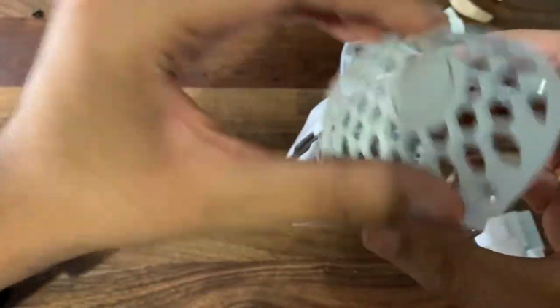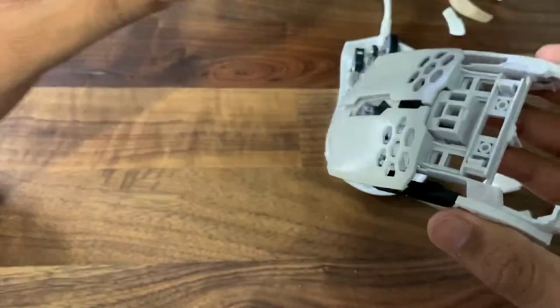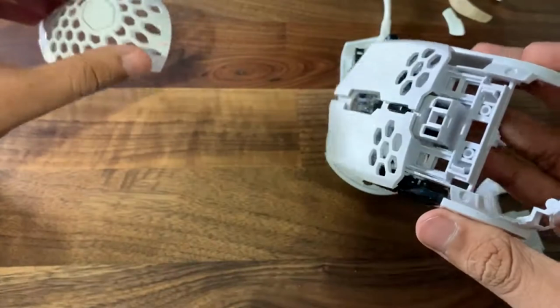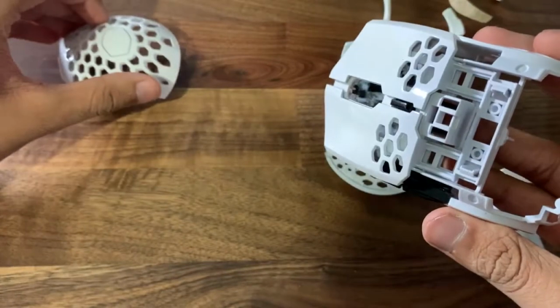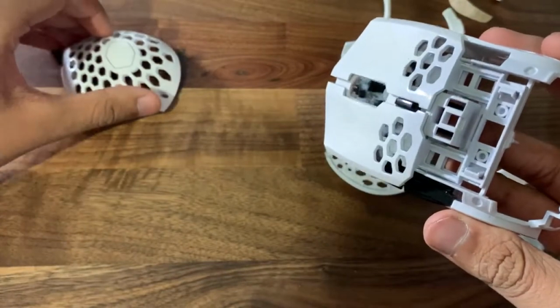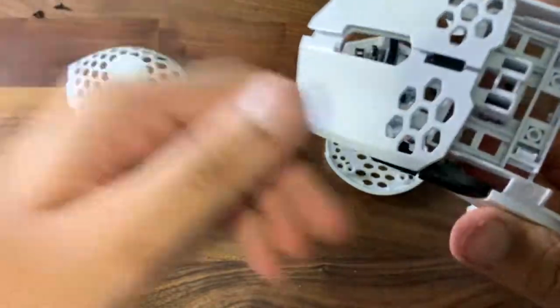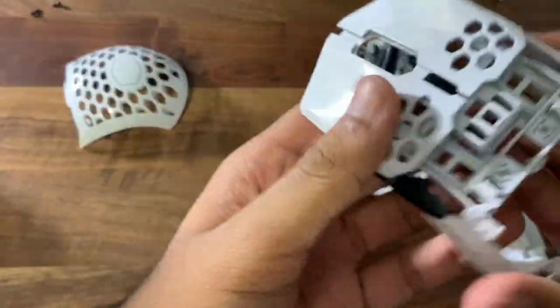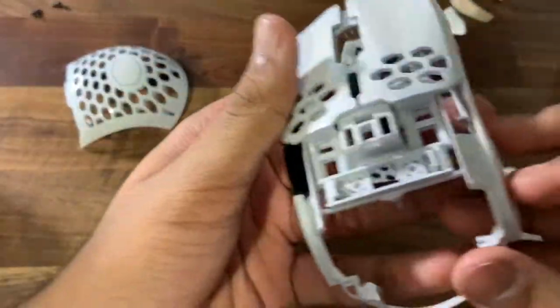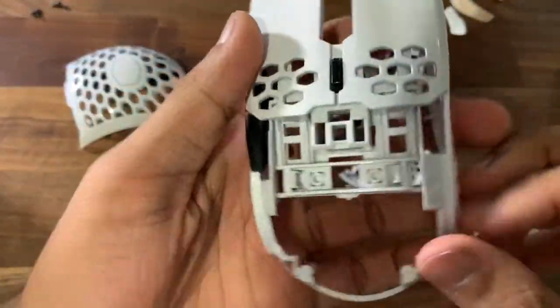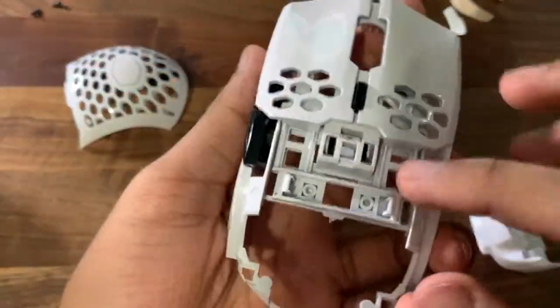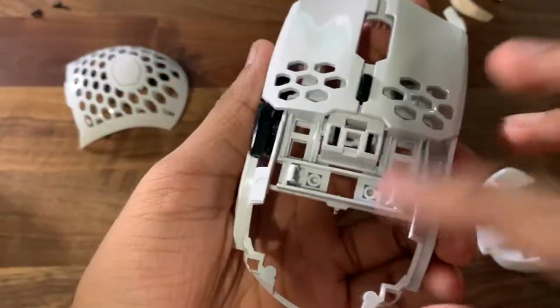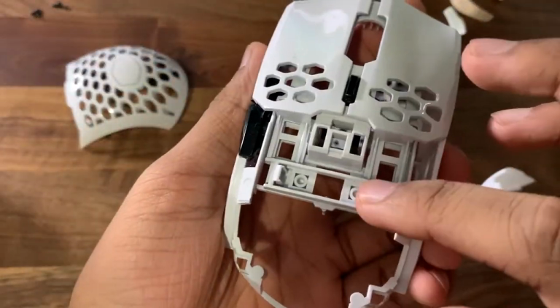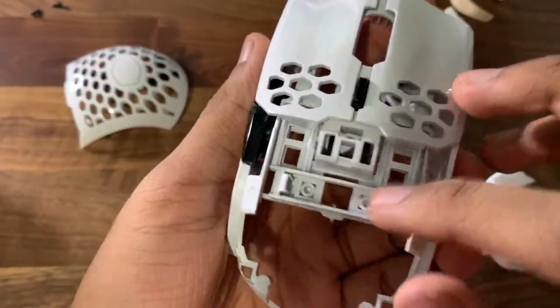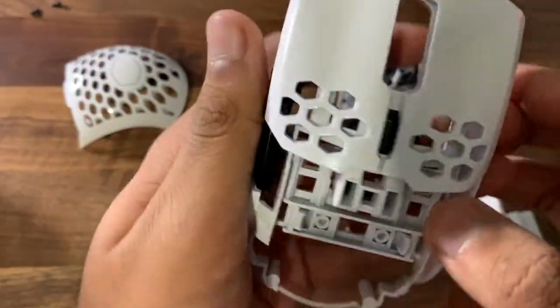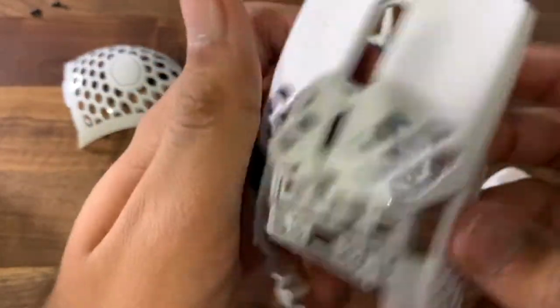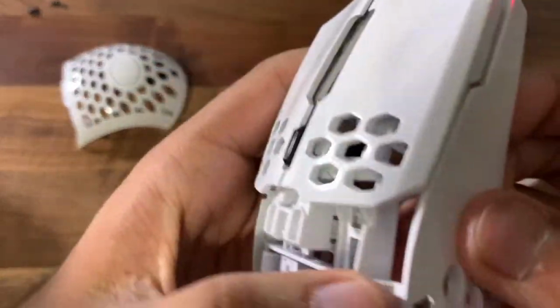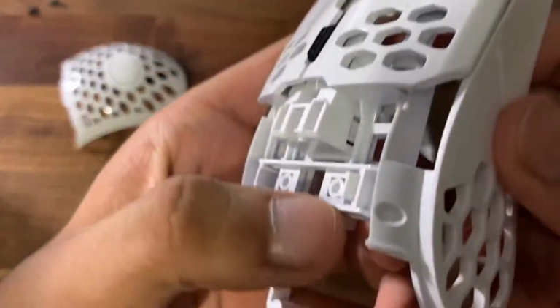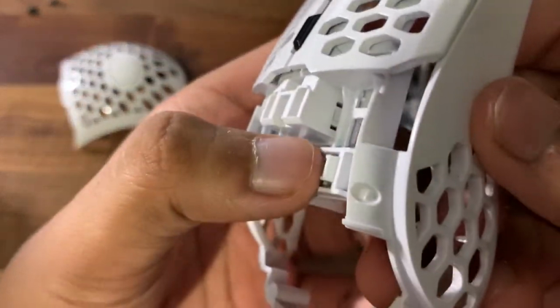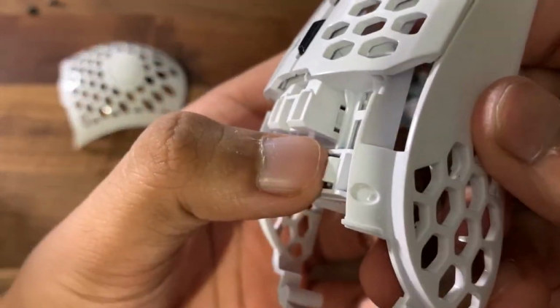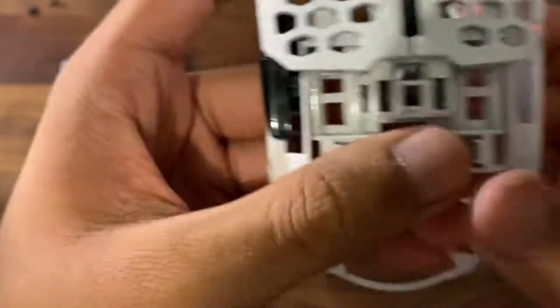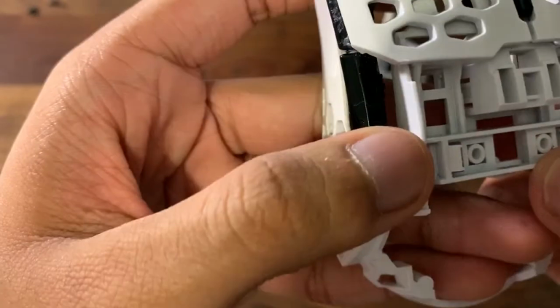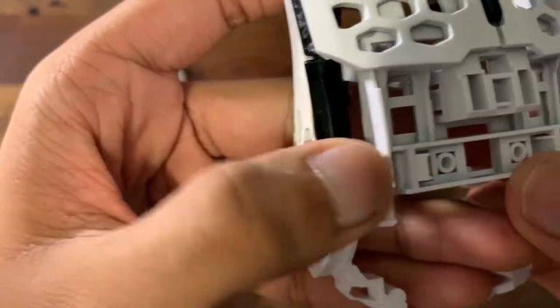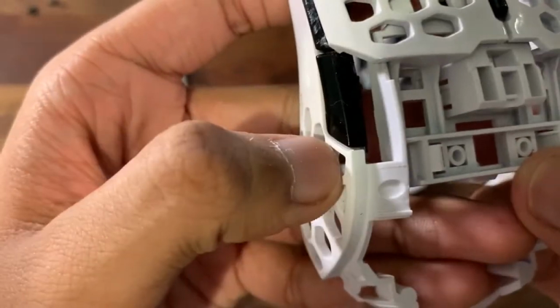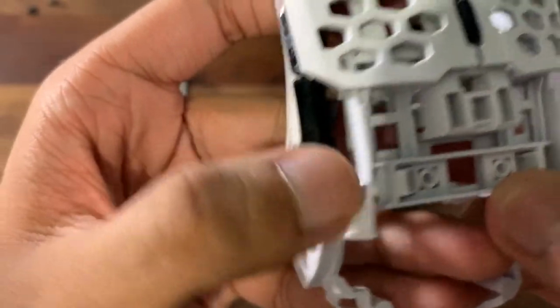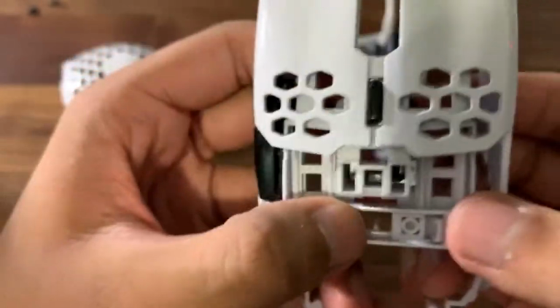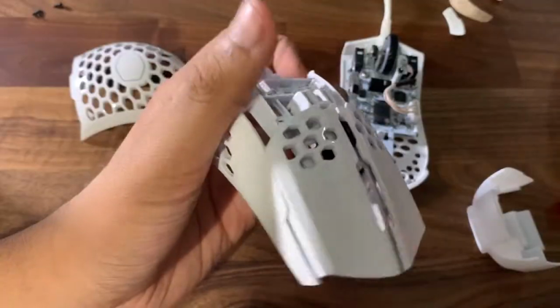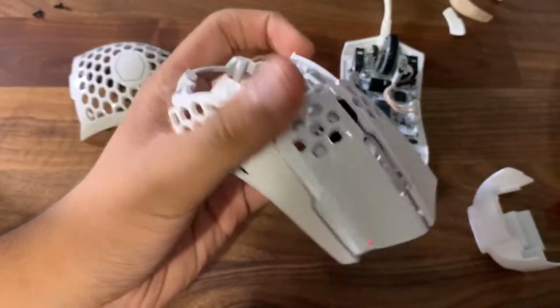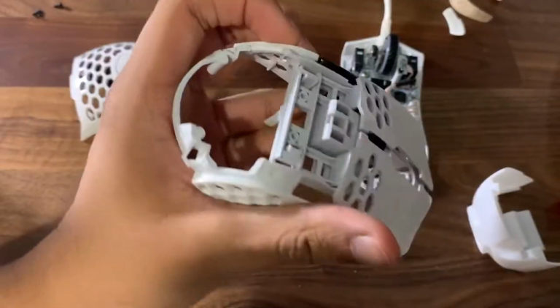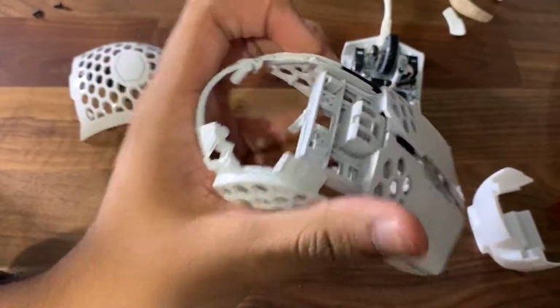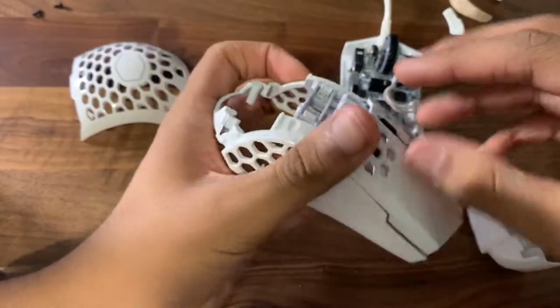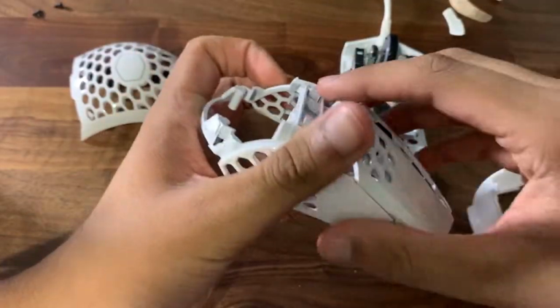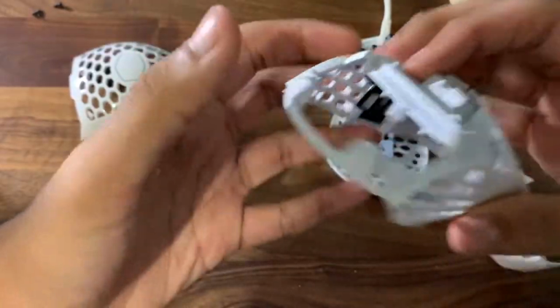Now that we have this part off — just take that off — what you want to do is push these two tabs in.